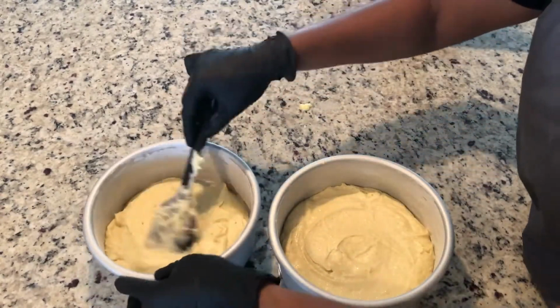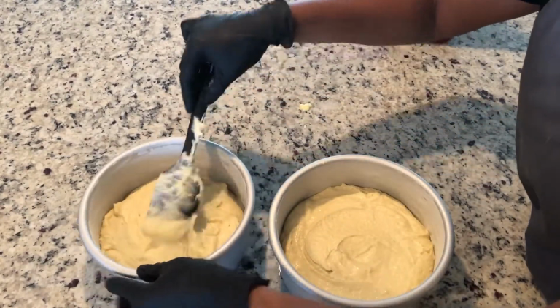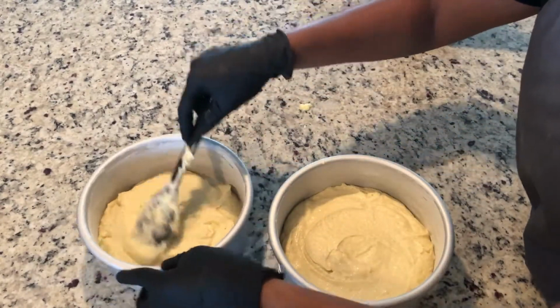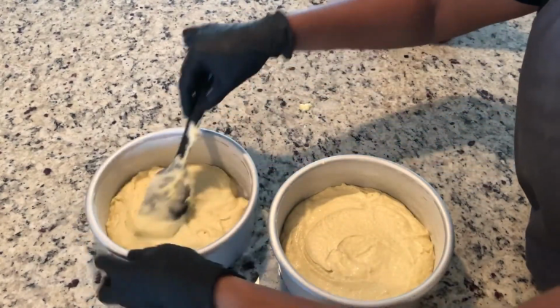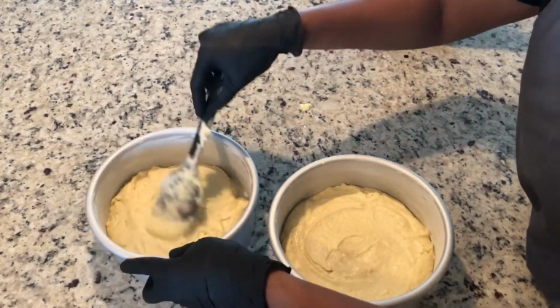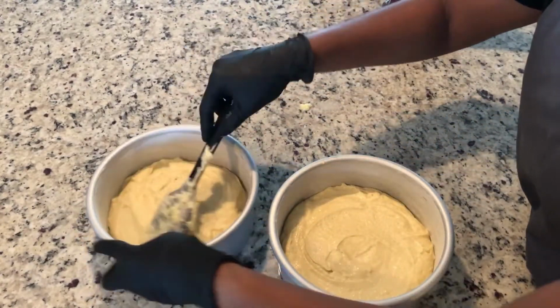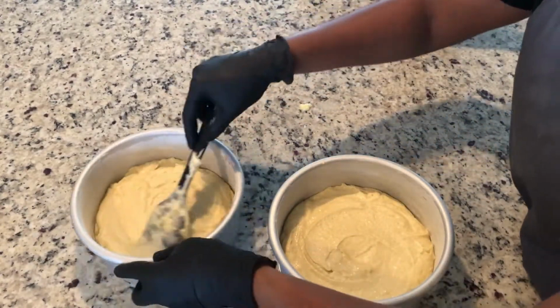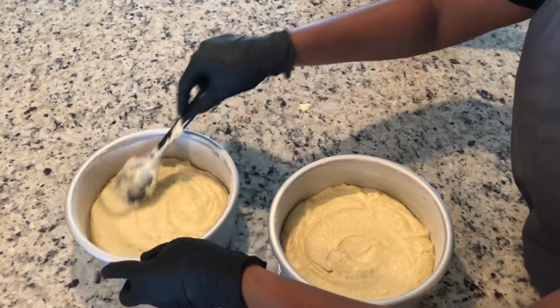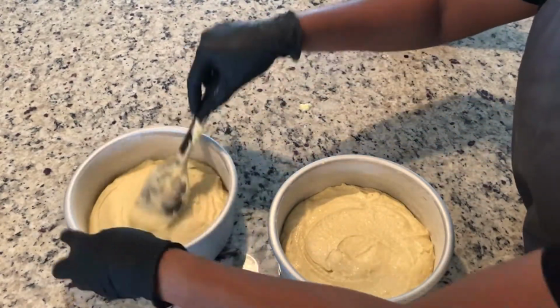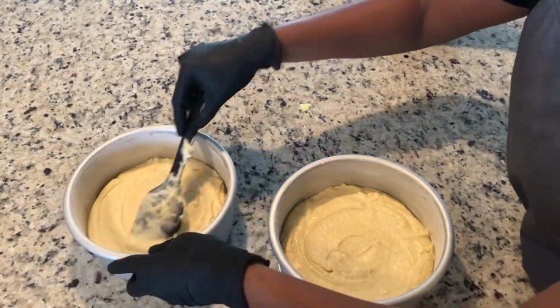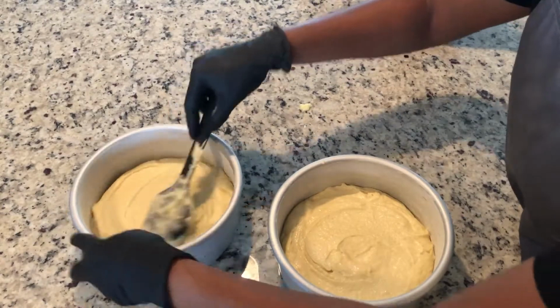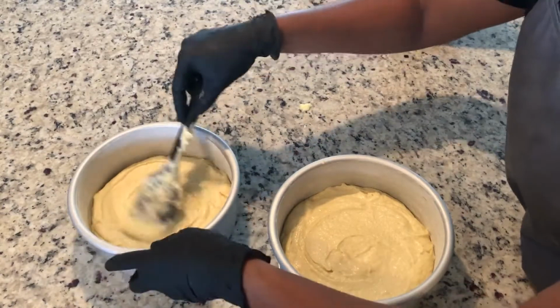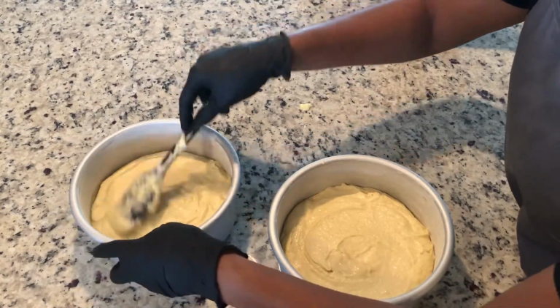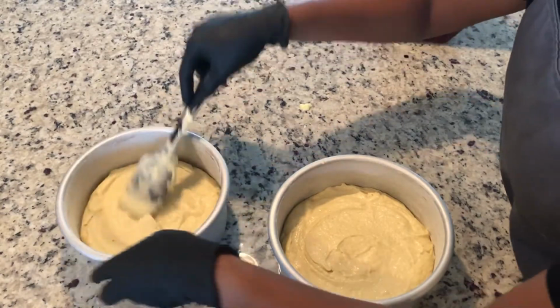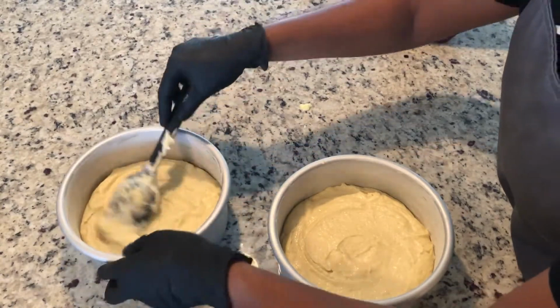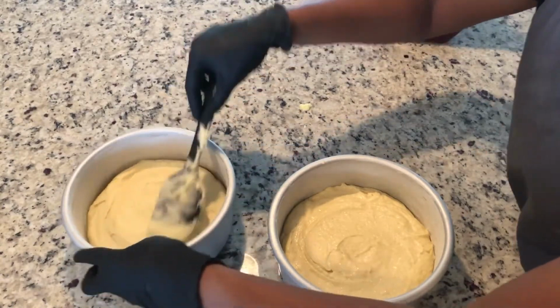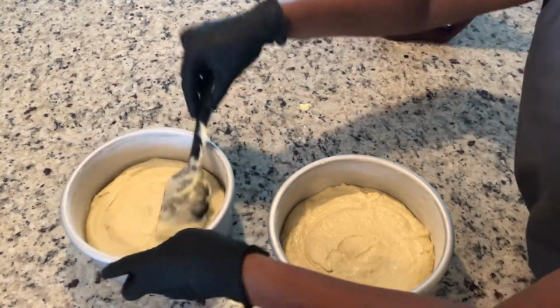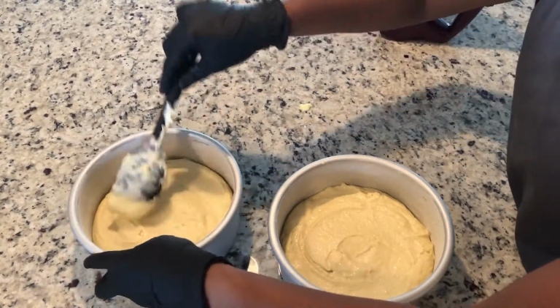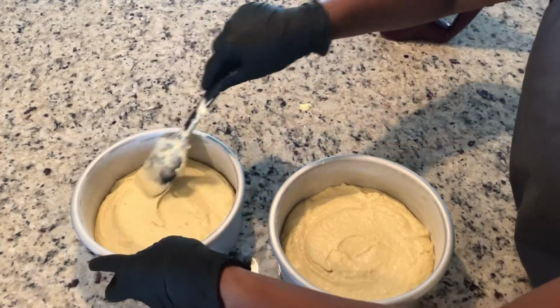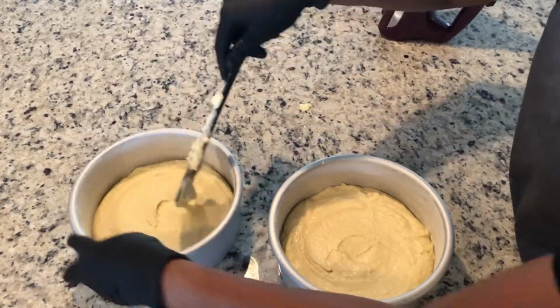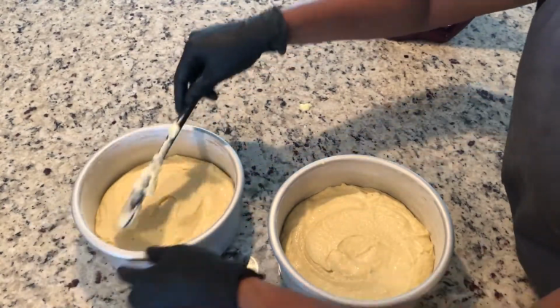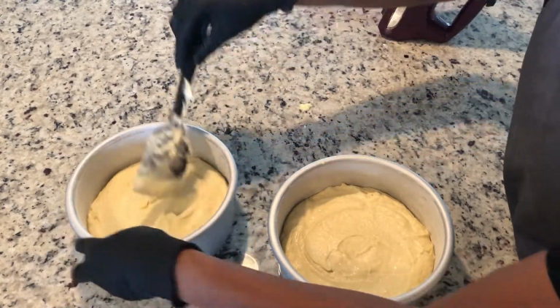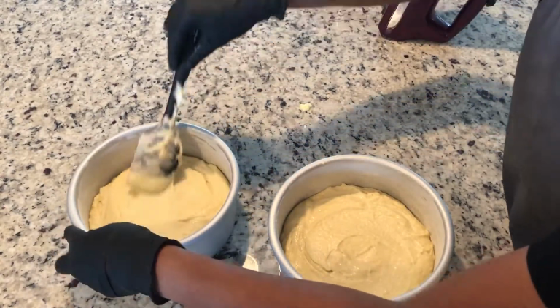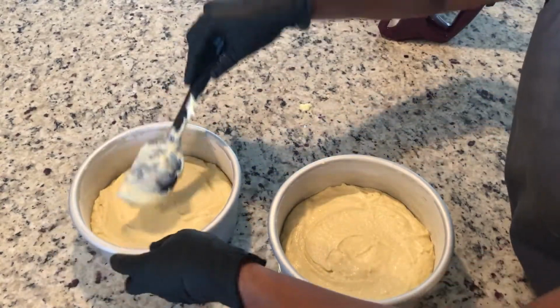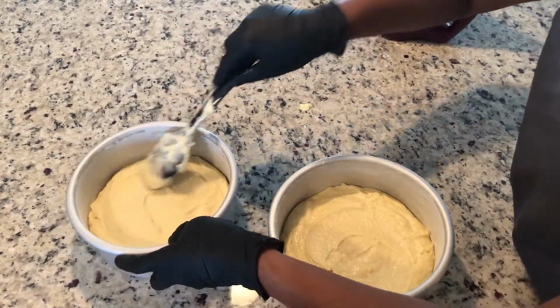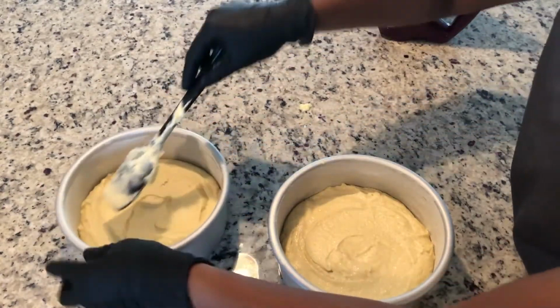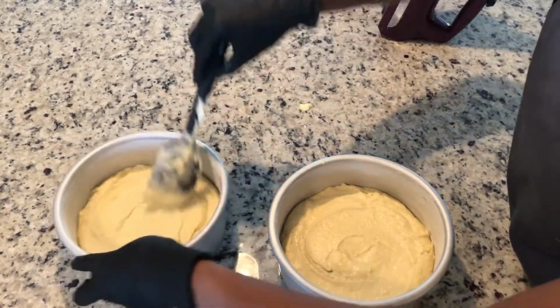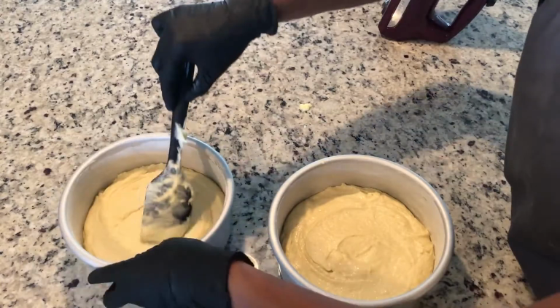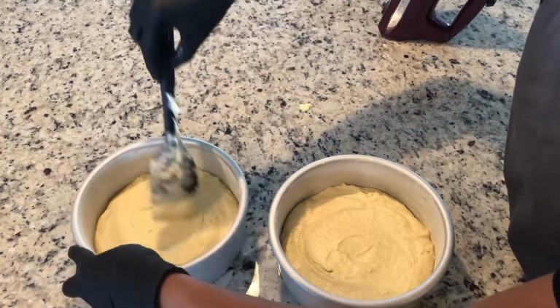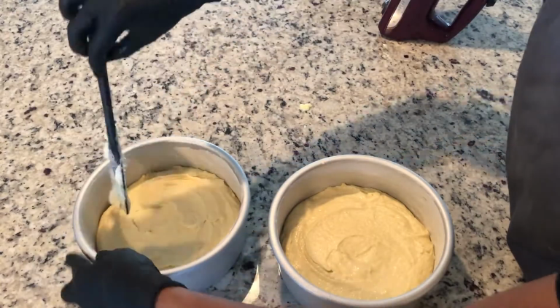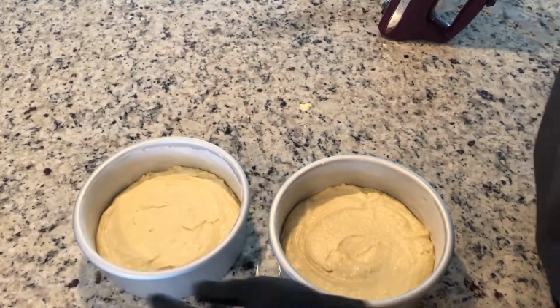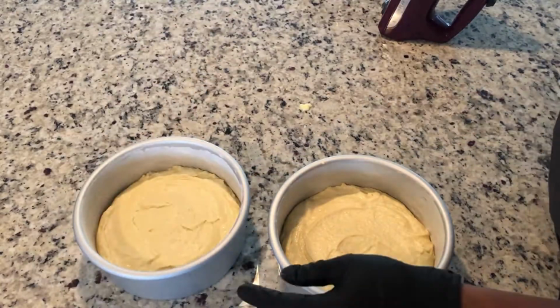Once we remove these from the oven, we'll let them cool for a few minutes in the baking pan and then remove them to allow them to cool completely.